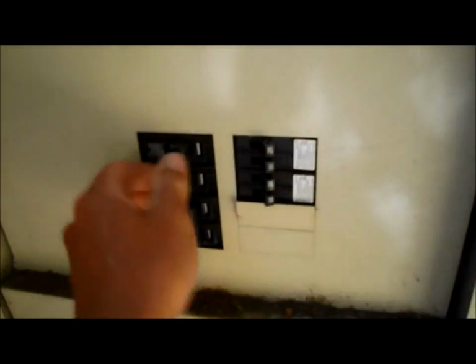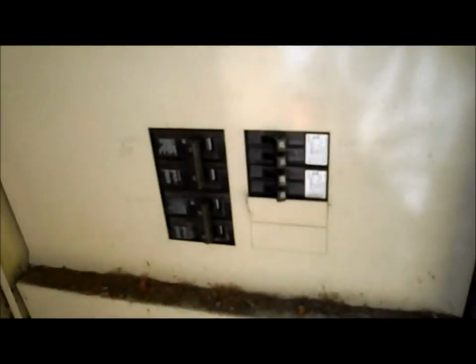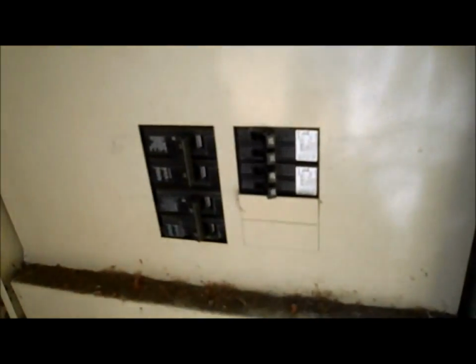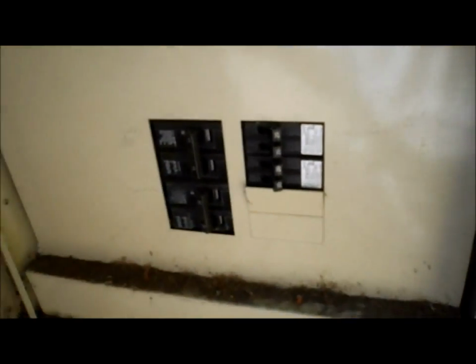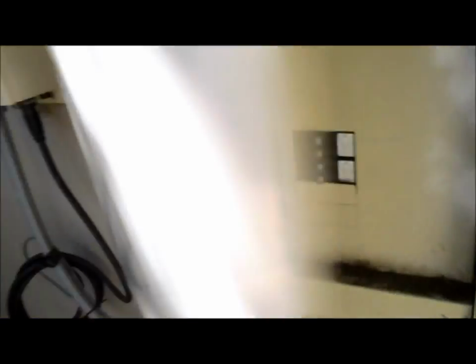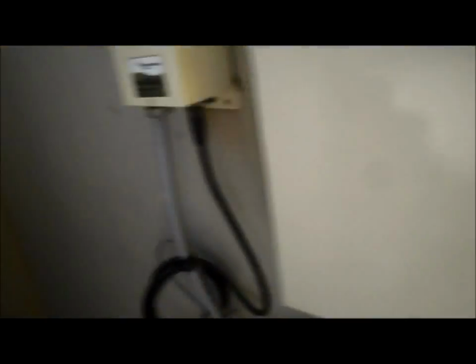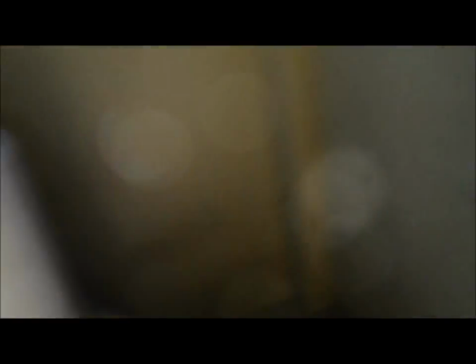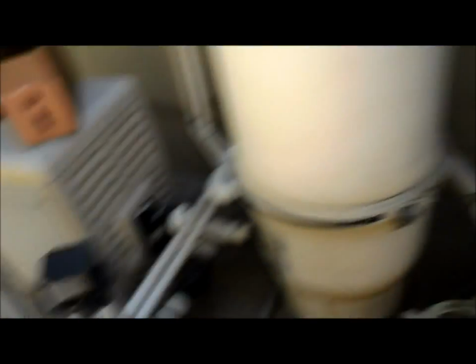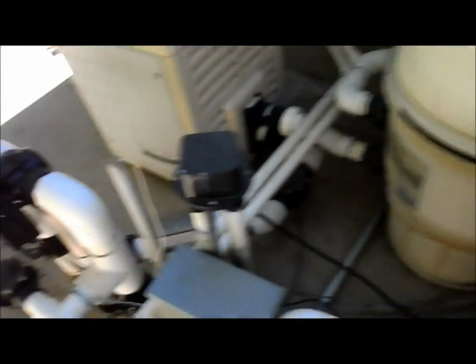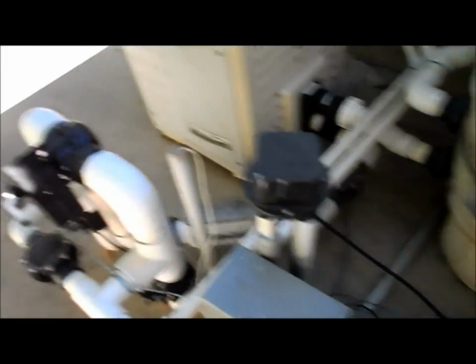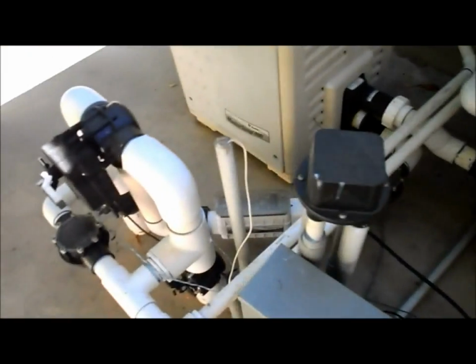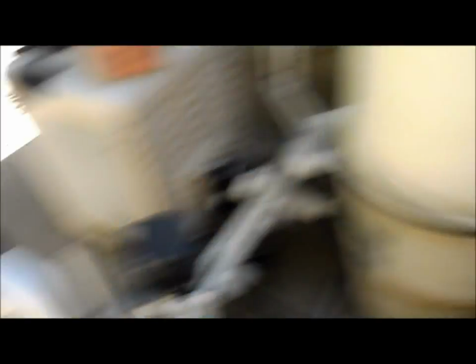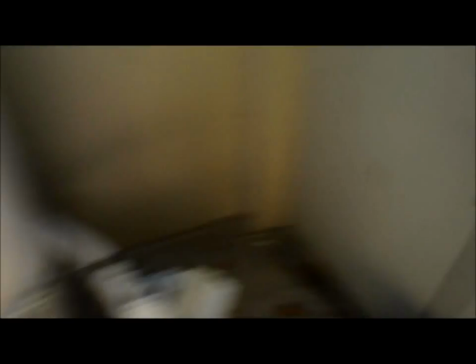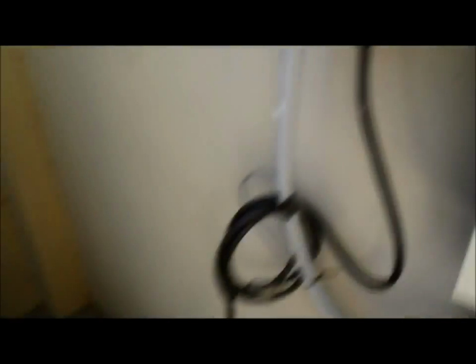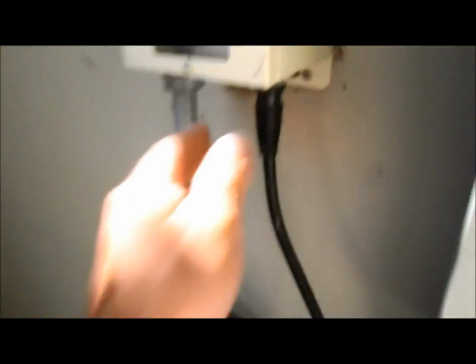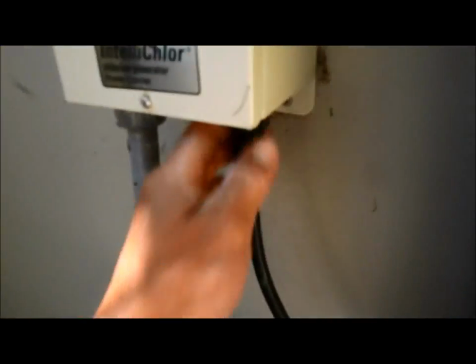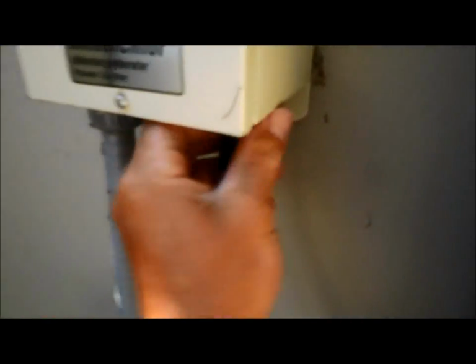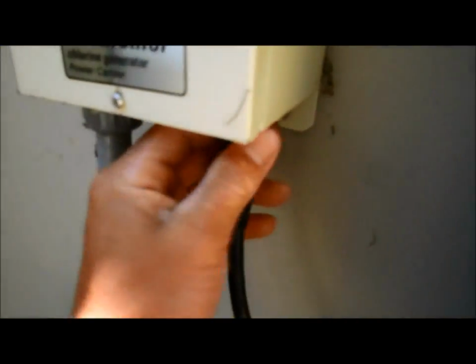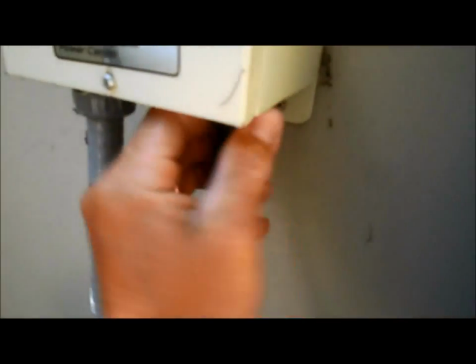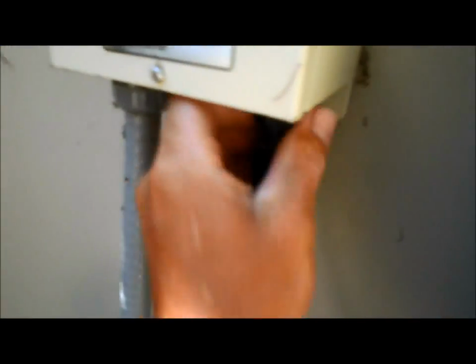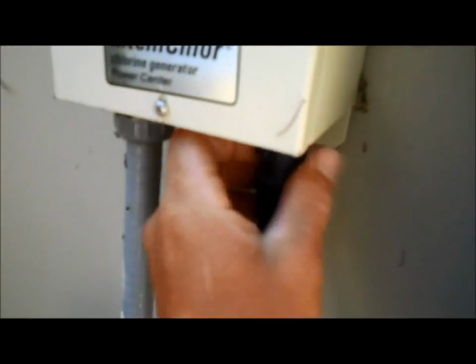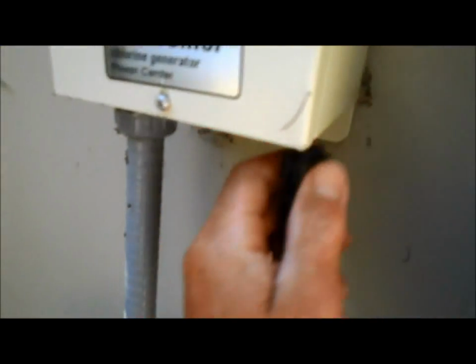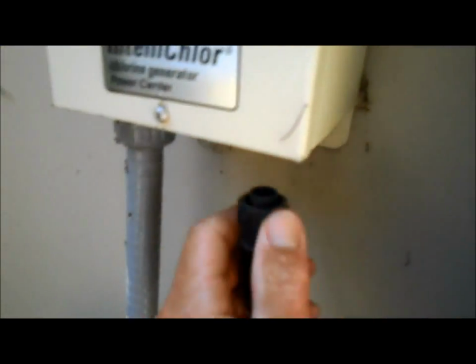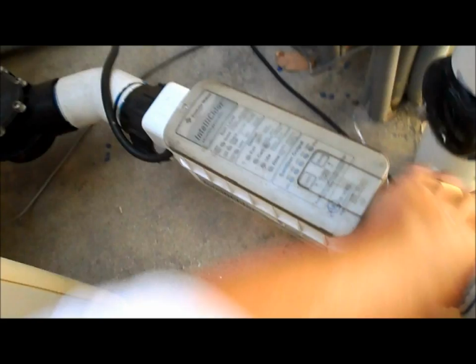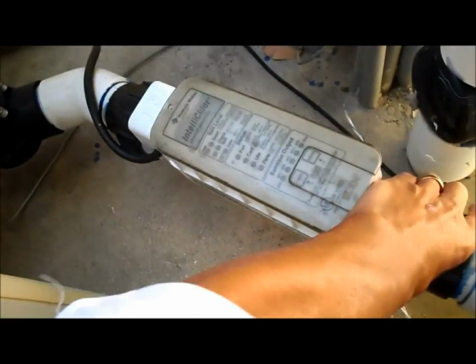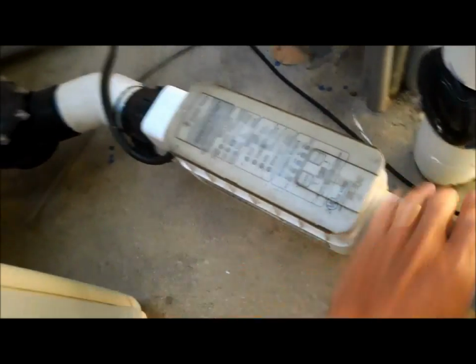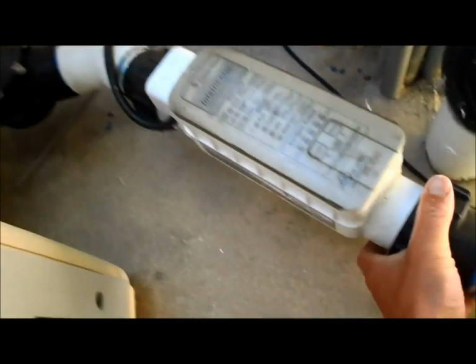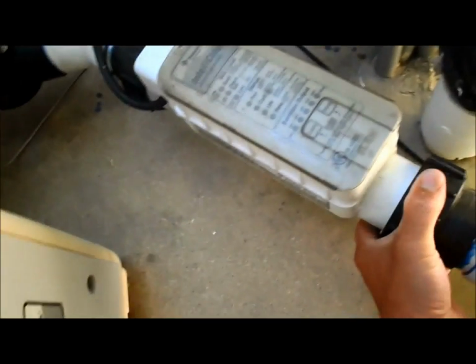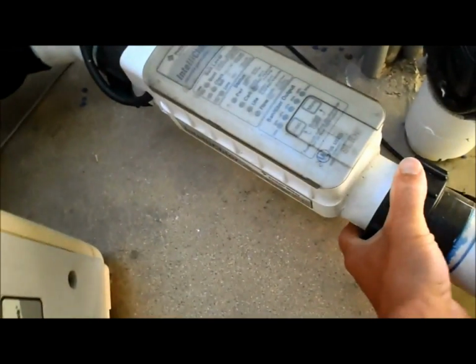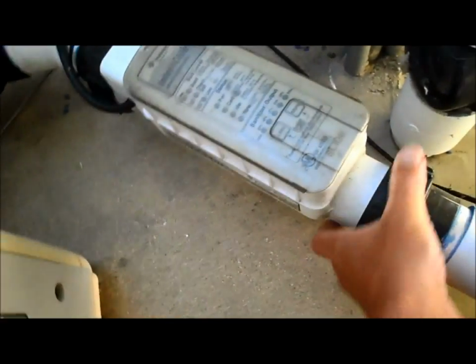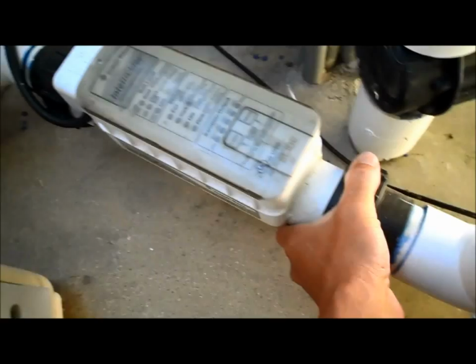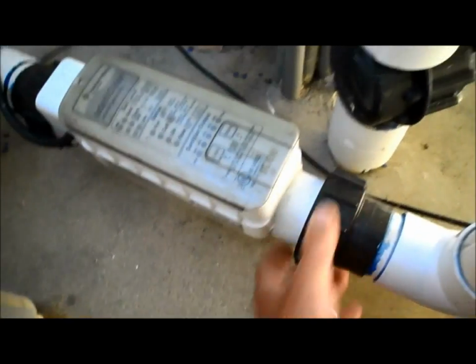I just turned everything off with the breaker, so all the lights are off here. I'm going to go ahead and unplug the cell, put the new one in, and unscrew these to get the old cell off.